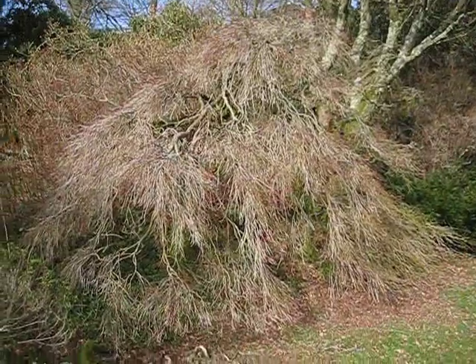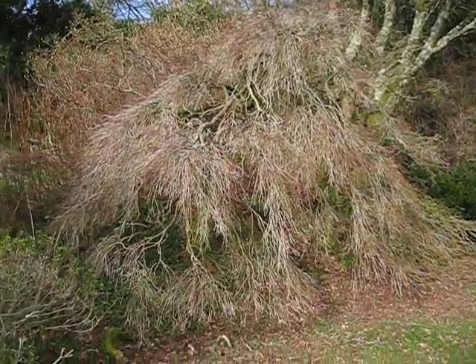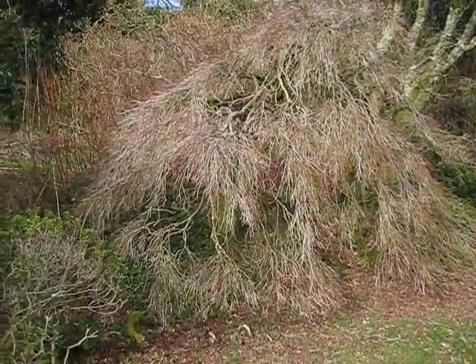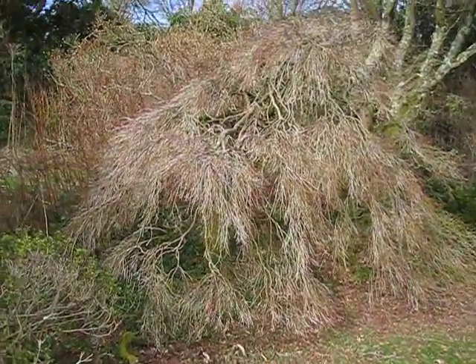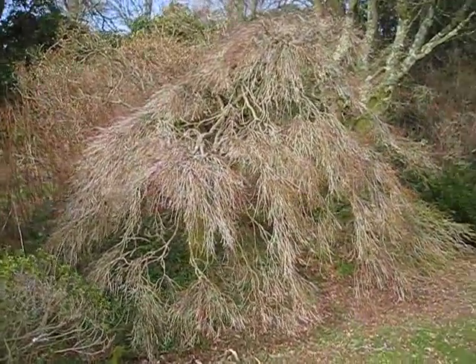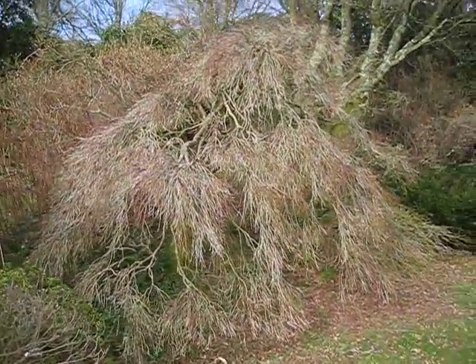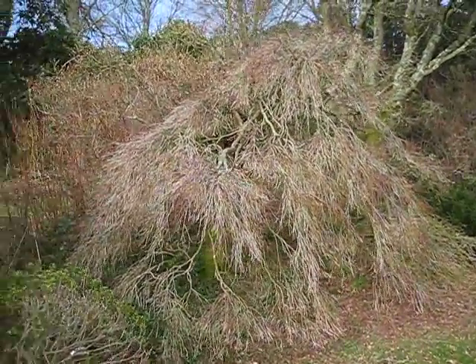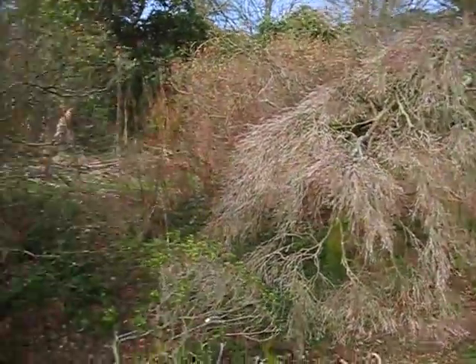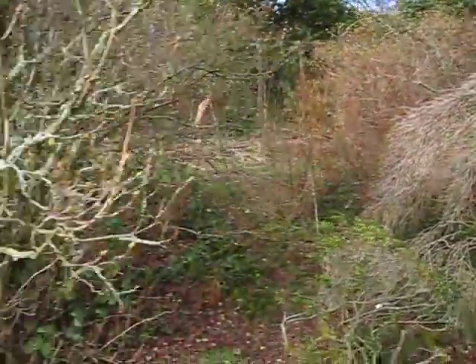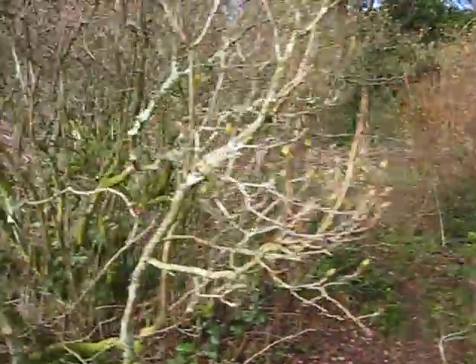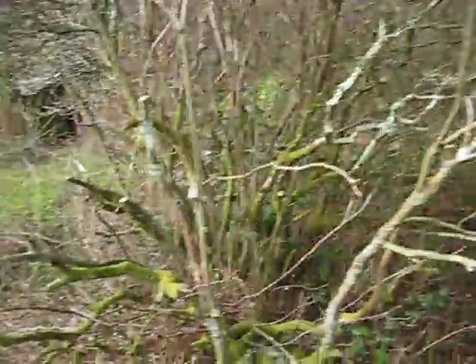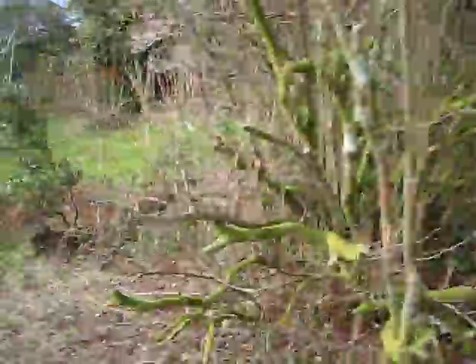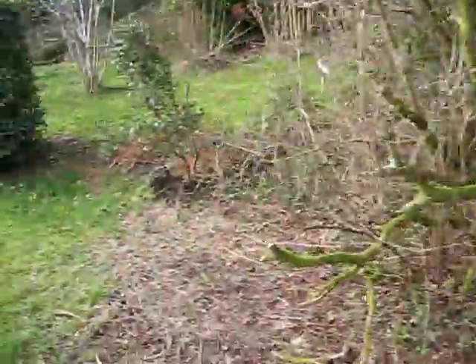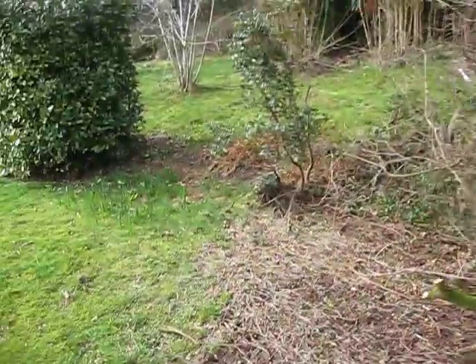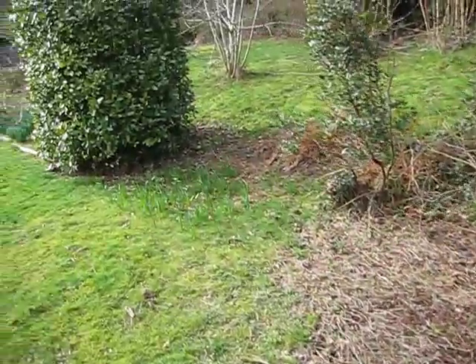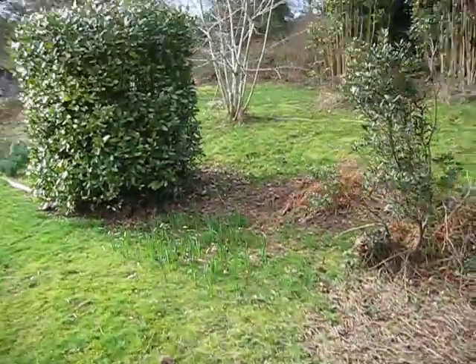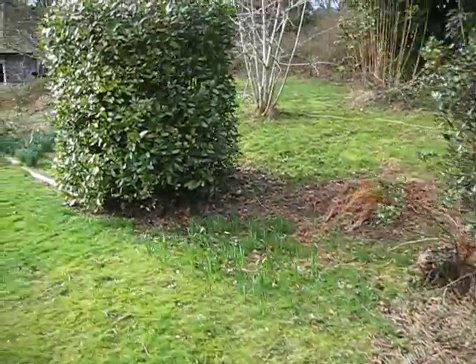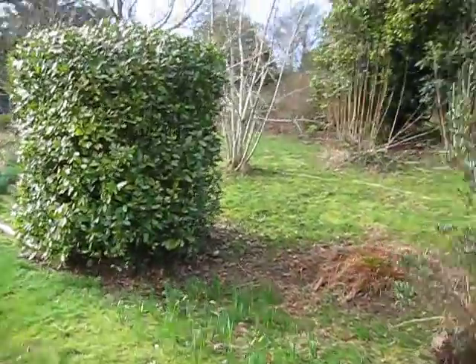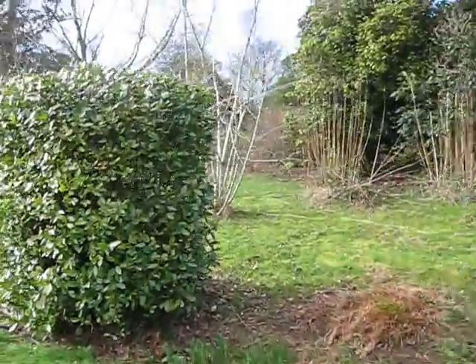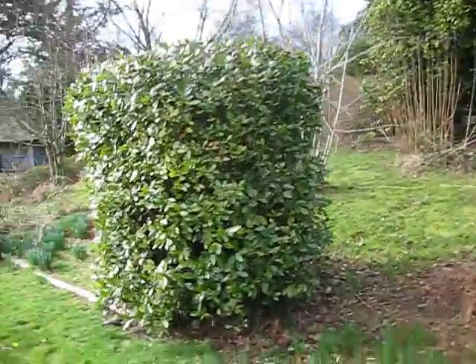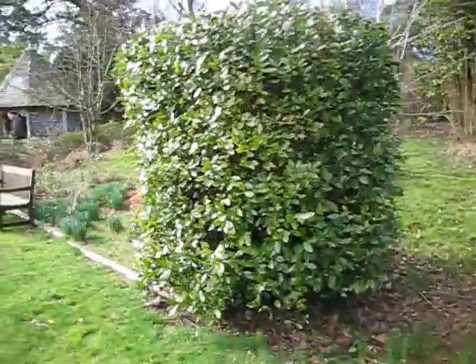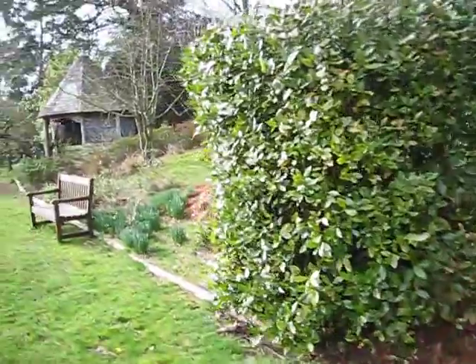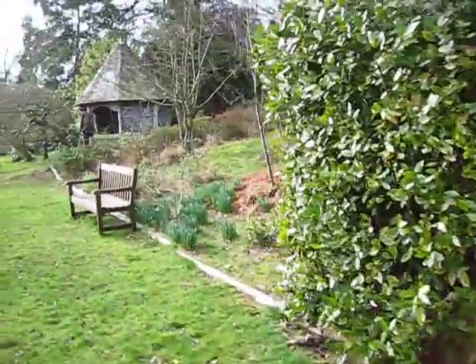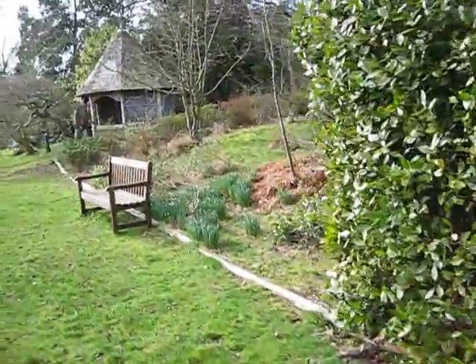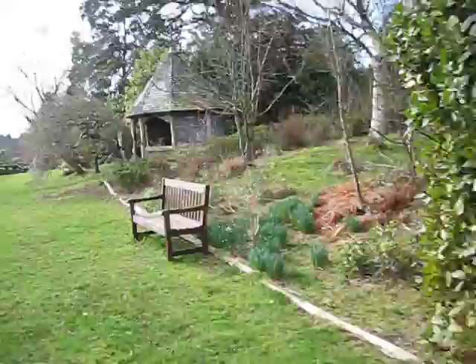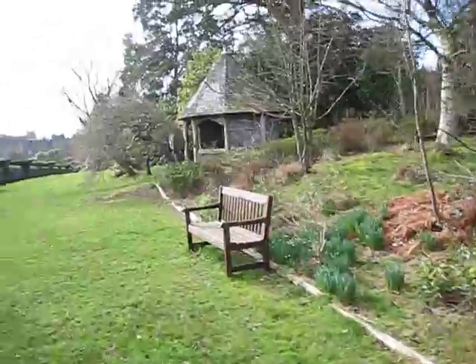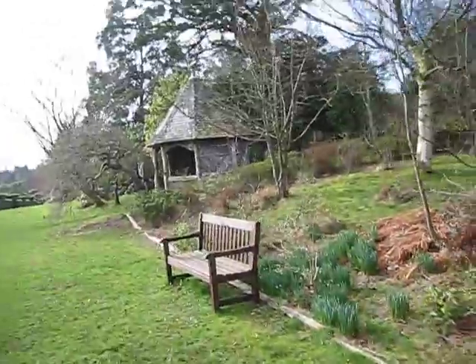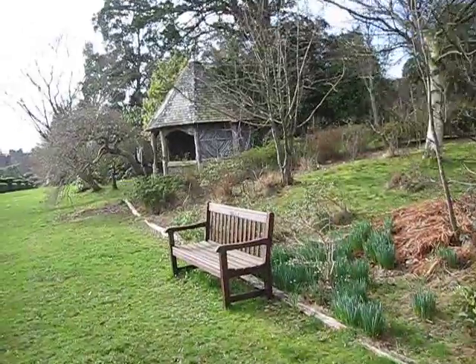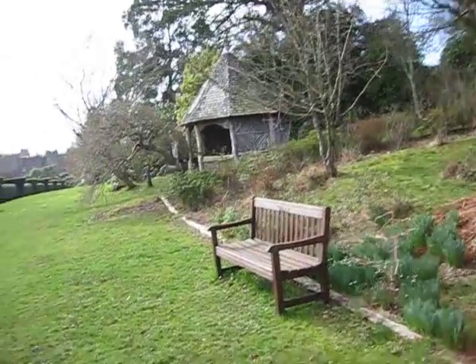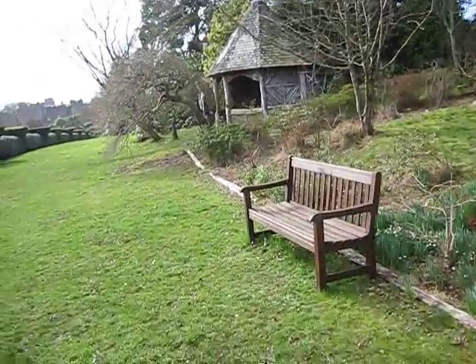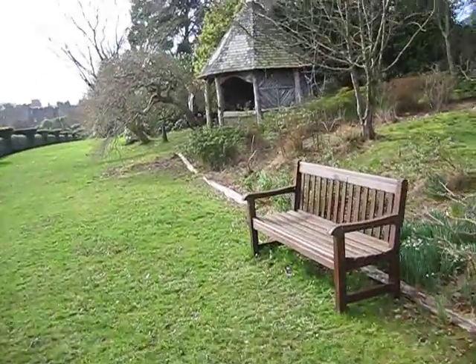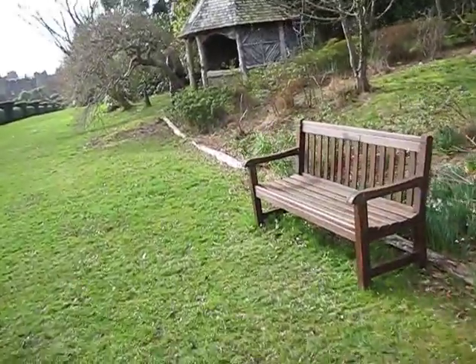I'm just waiting for that to come into bud and leaf. I'm just going to walk along now on the terrace. This is Nath. We've been working on this Acer here.